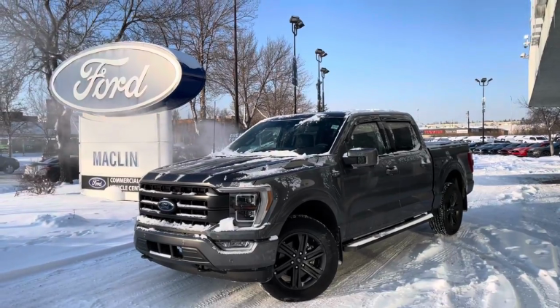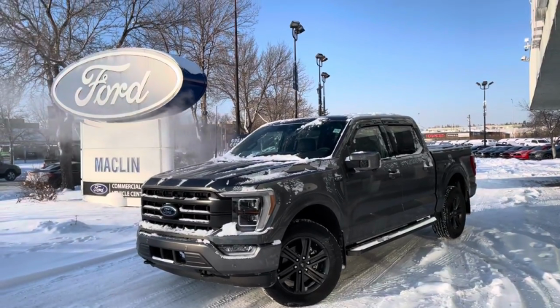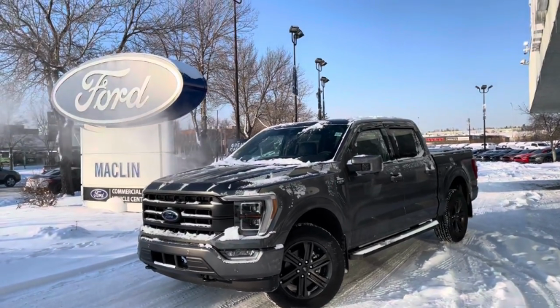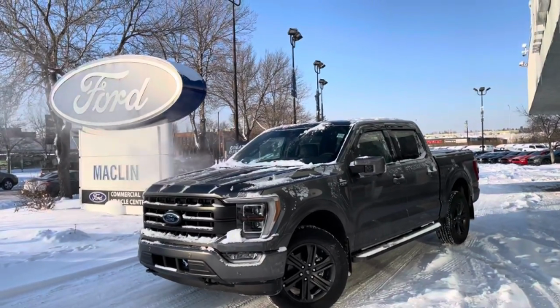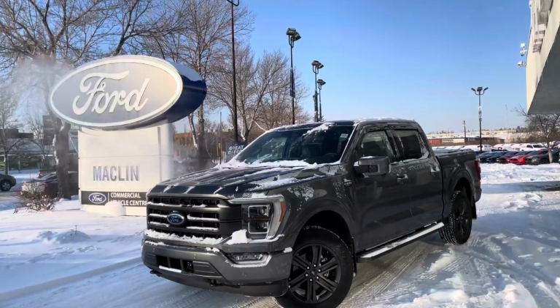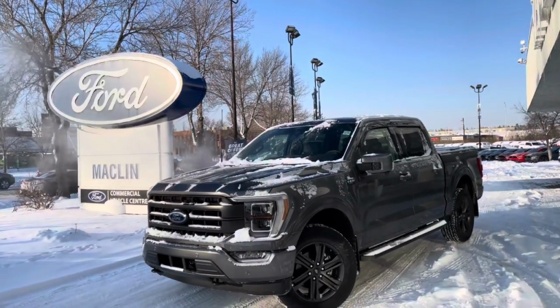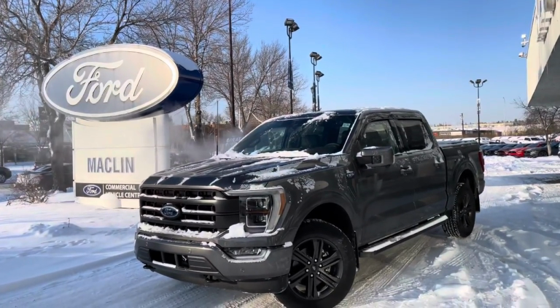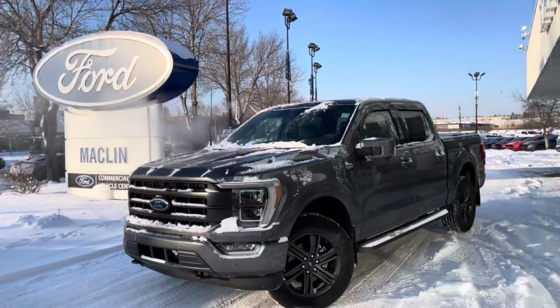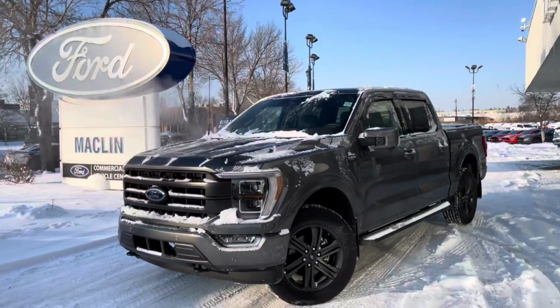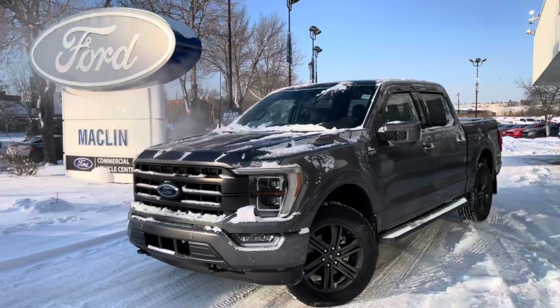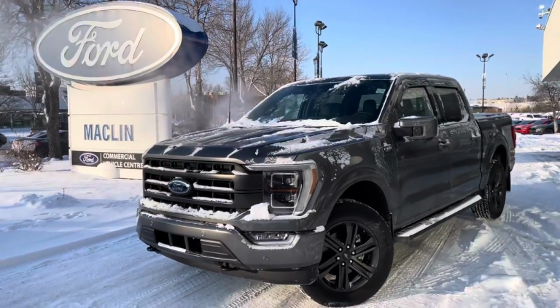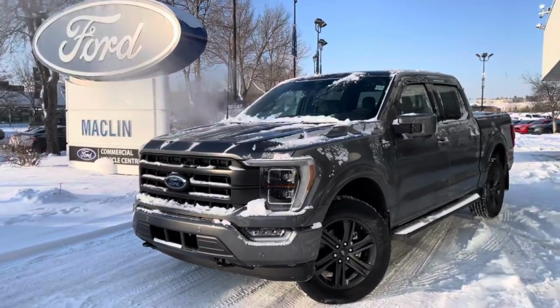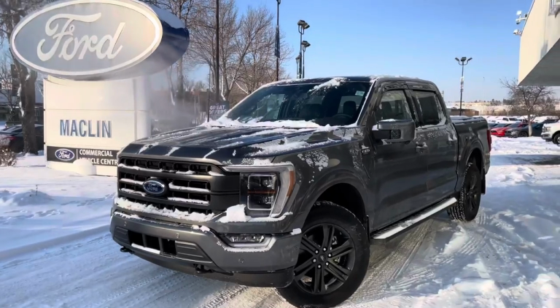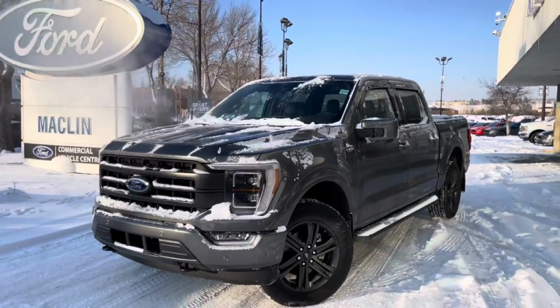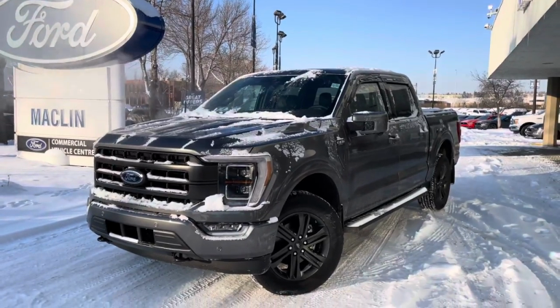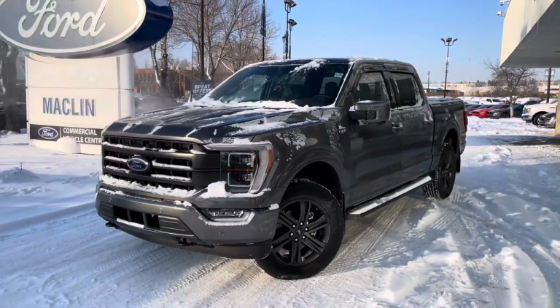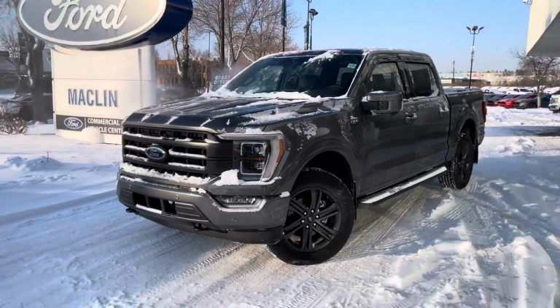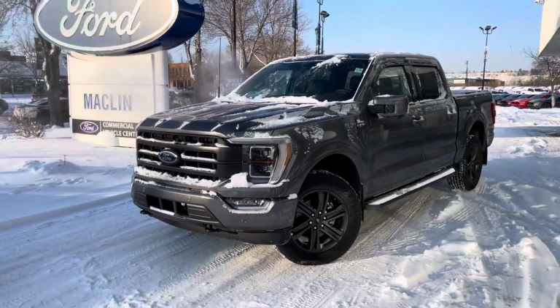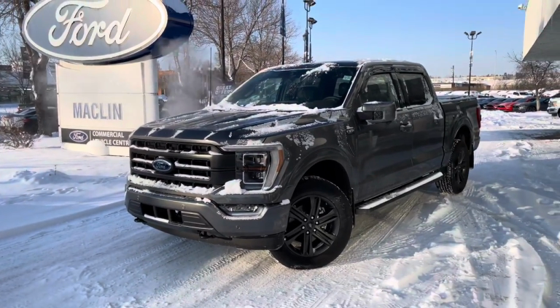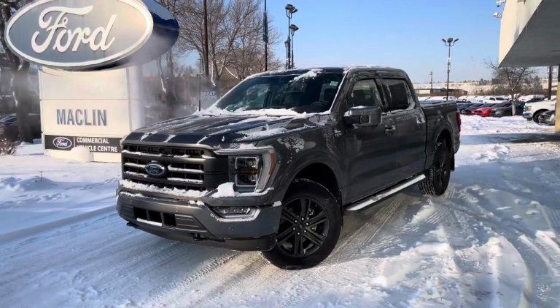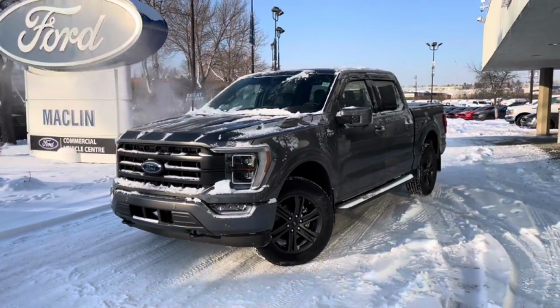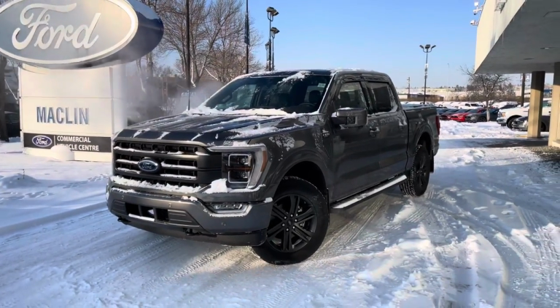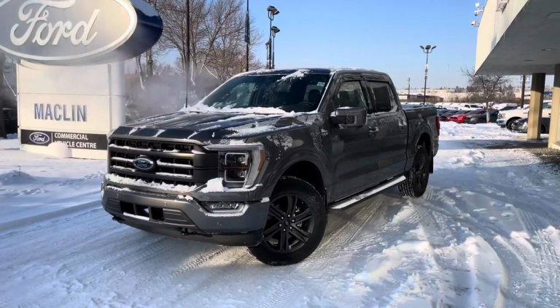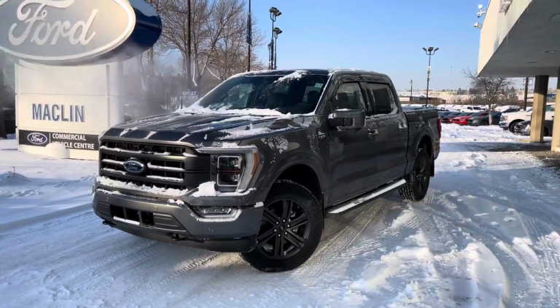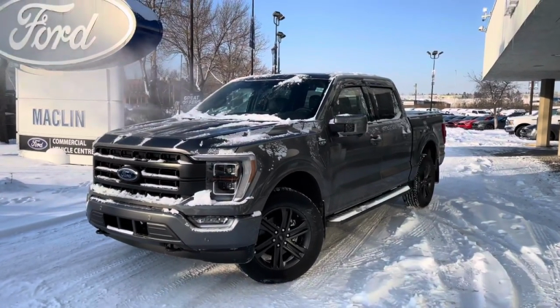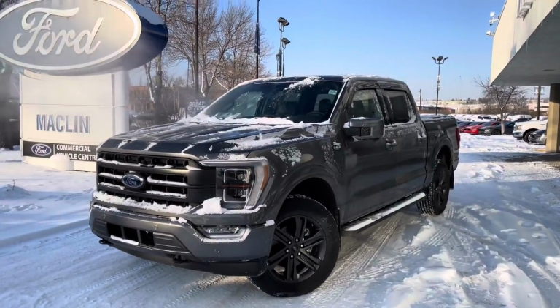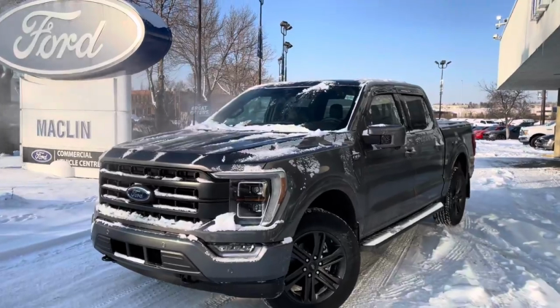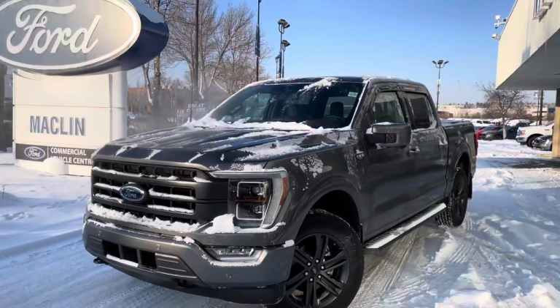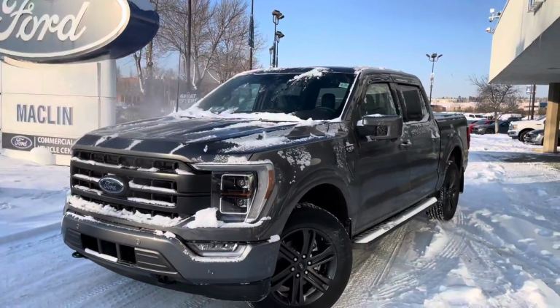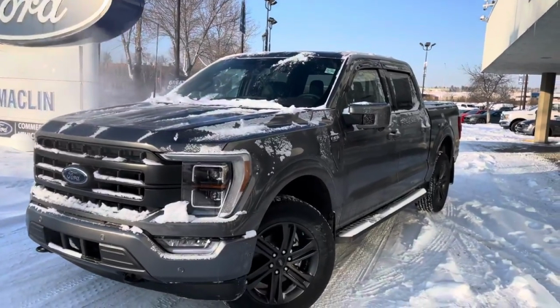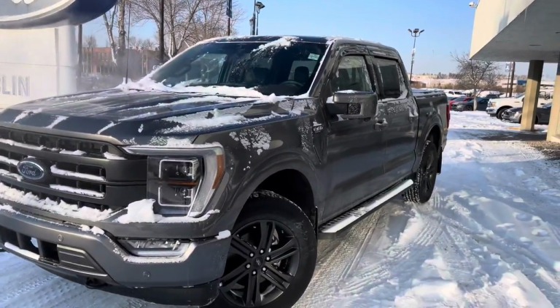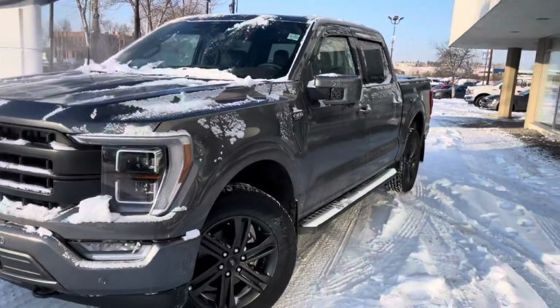Hello and good morning Jeremiah, this is Bradley Pazani from Macklin Ford. I'm making this quick video walkaround for you so you can get a better look at our 2021 Ford F-150 Lariat 502A with the Sport Appearance Package.